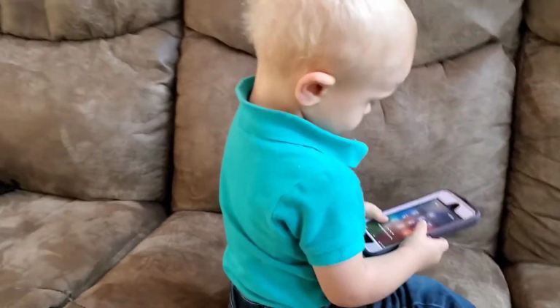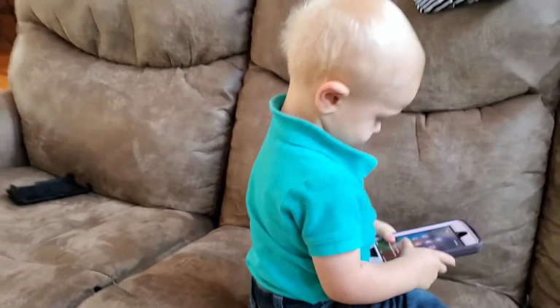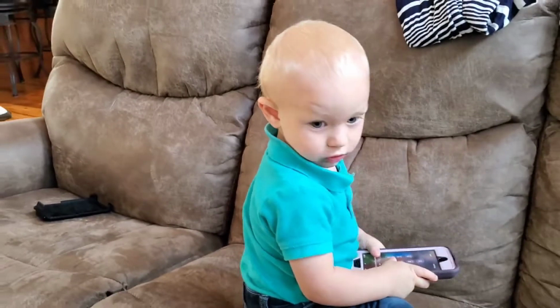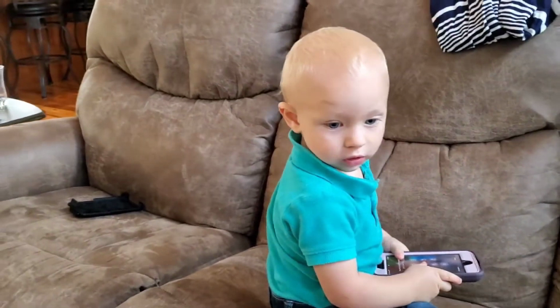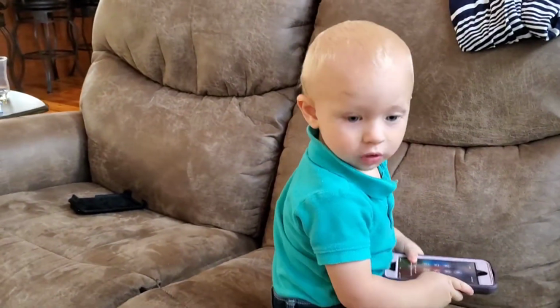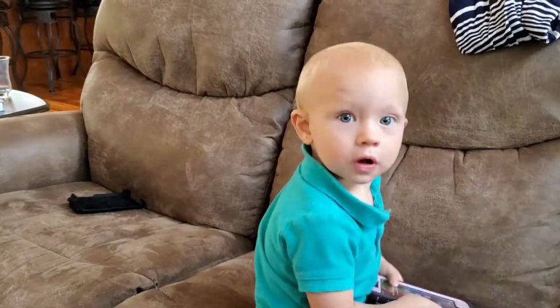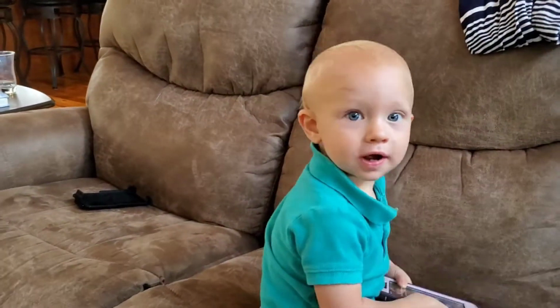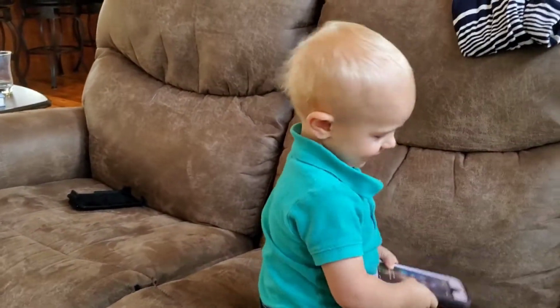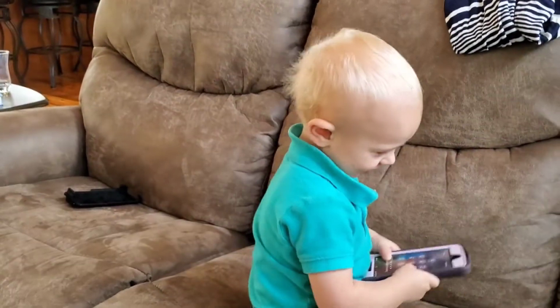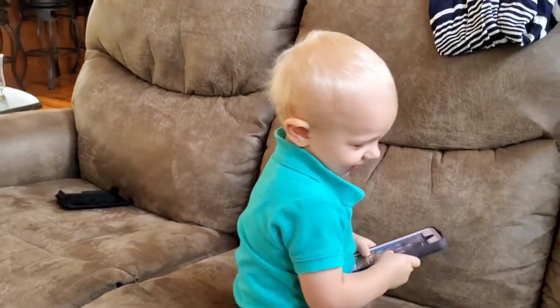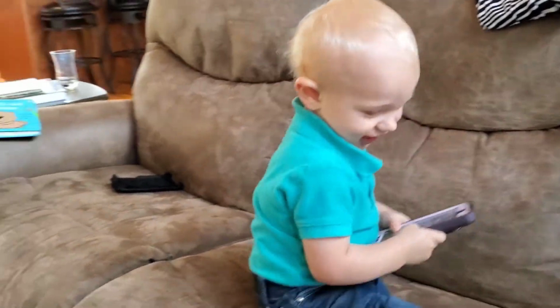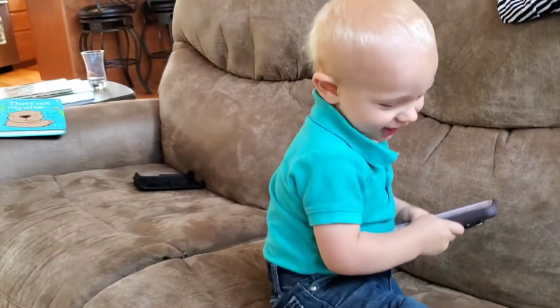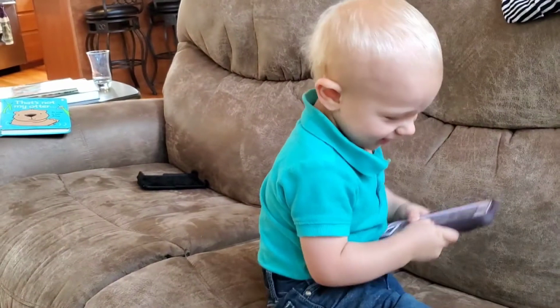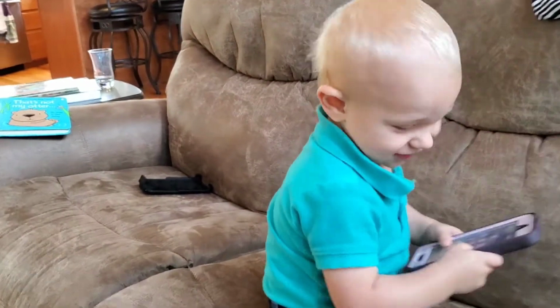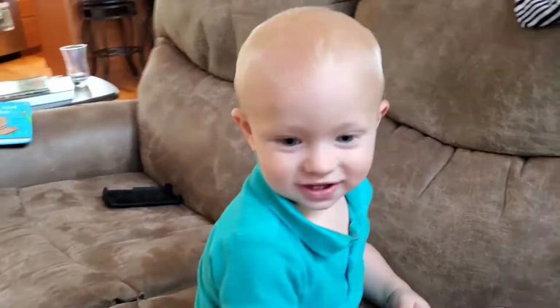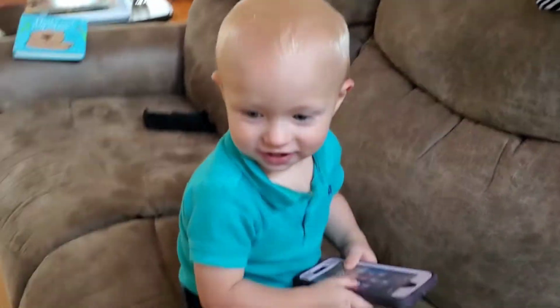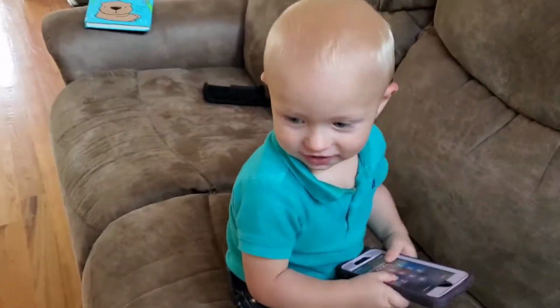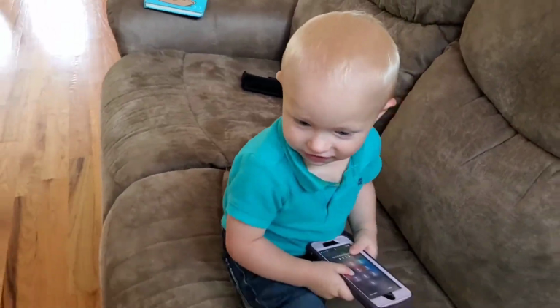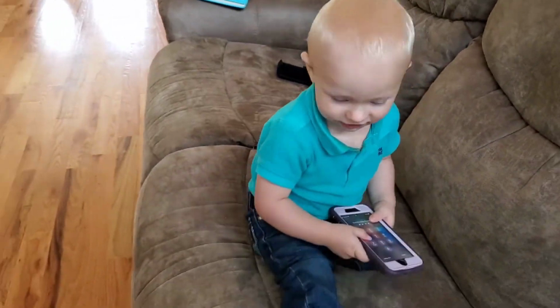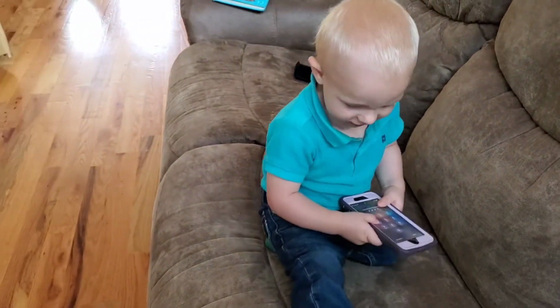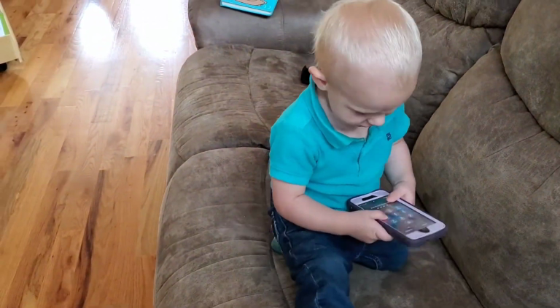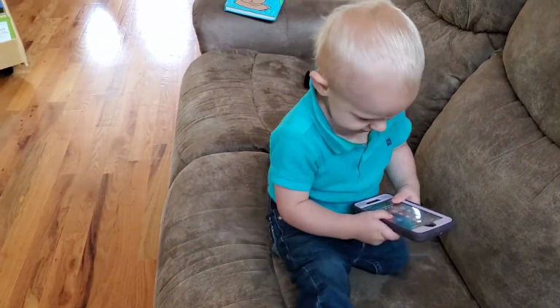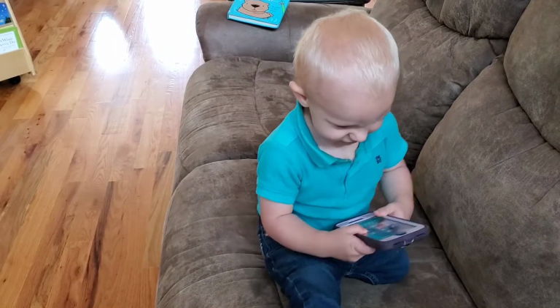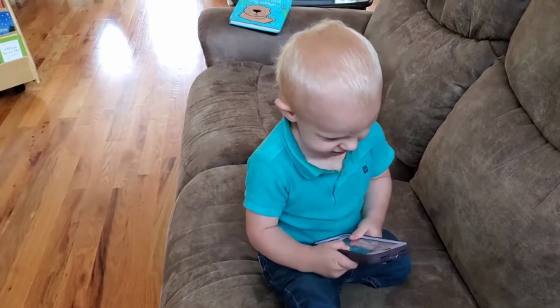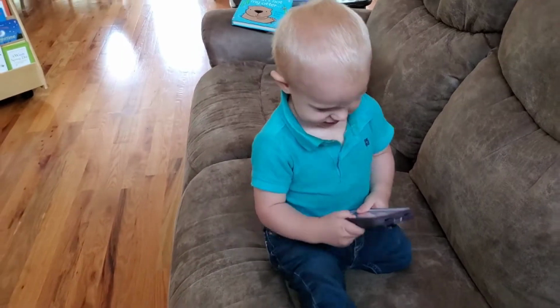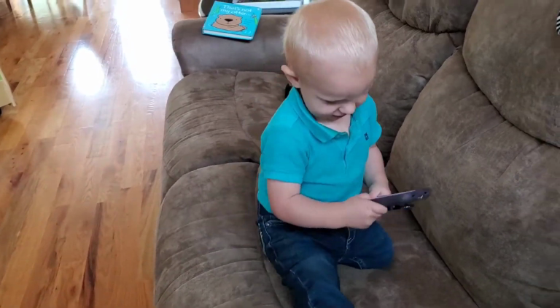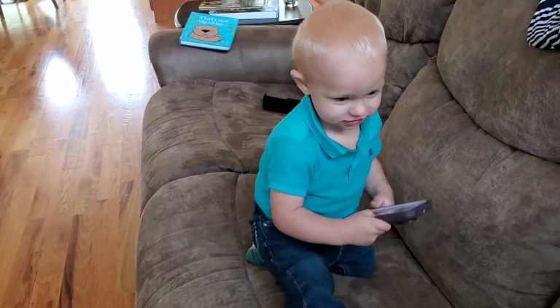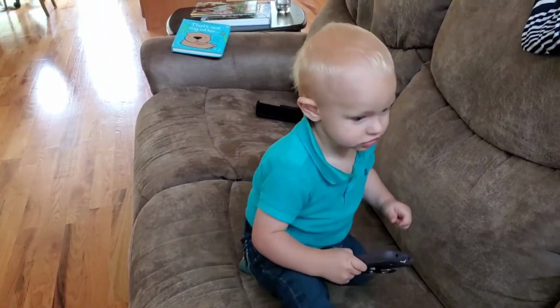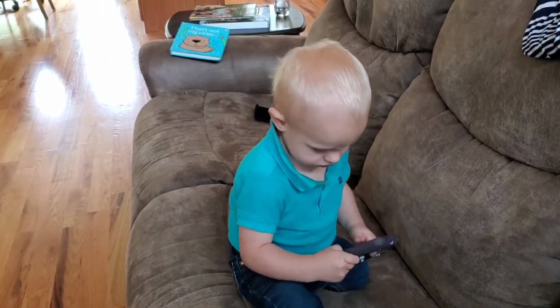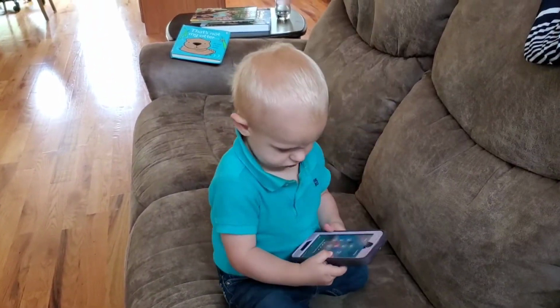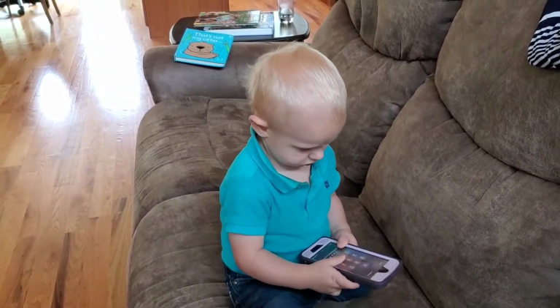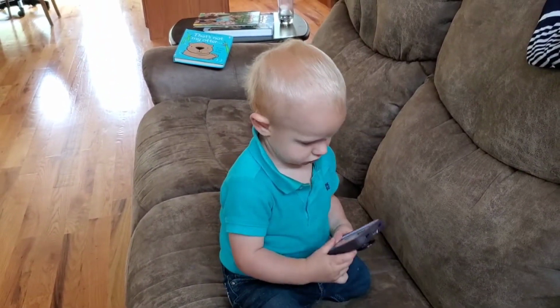With Andrew in the family, happy happy home, happy happy home, happy happy home. With Andrew in the family, happy happy home, happy happy home.